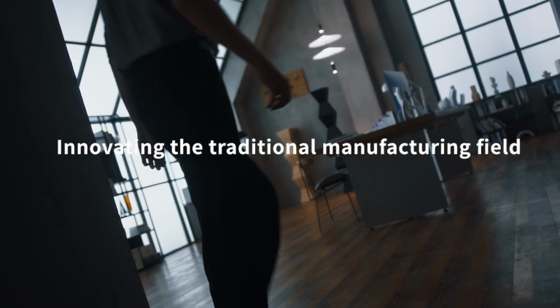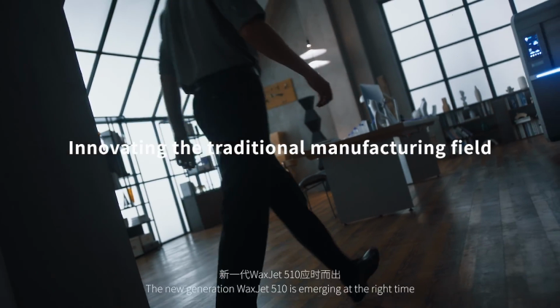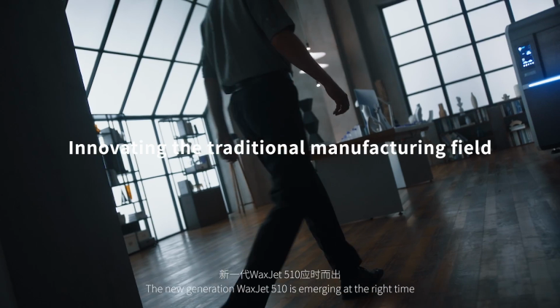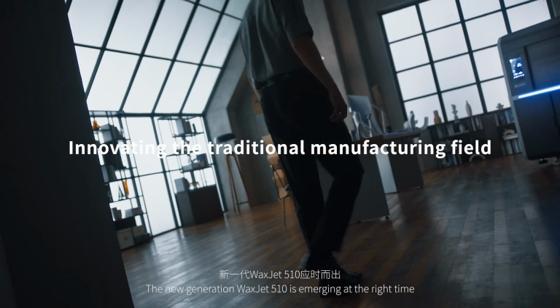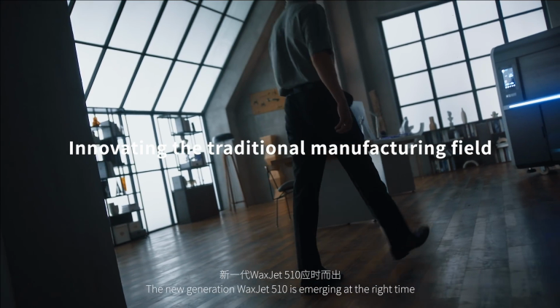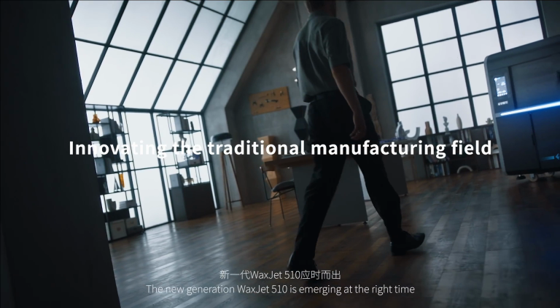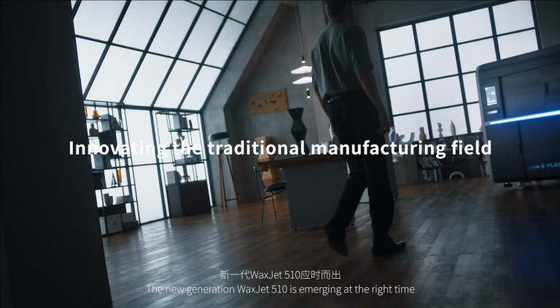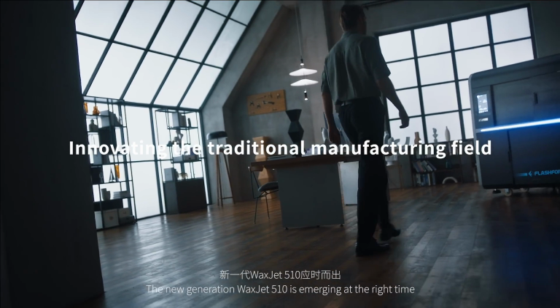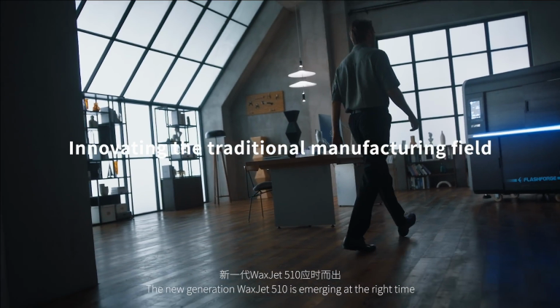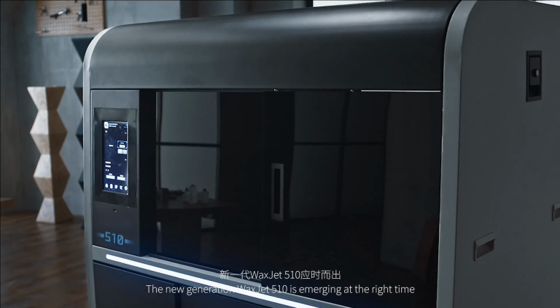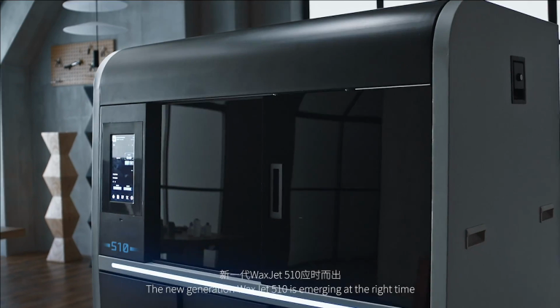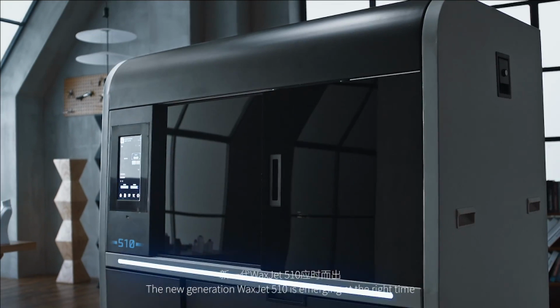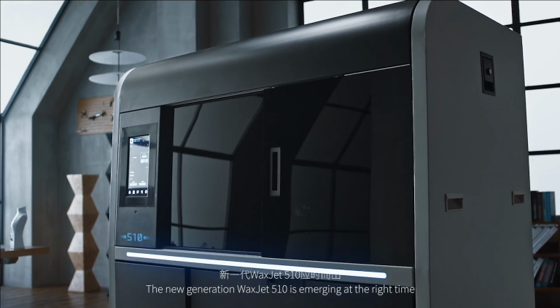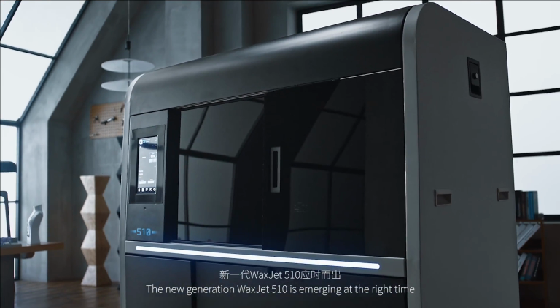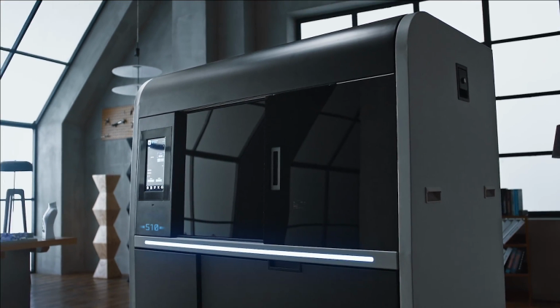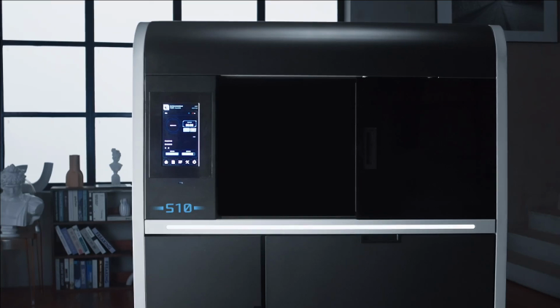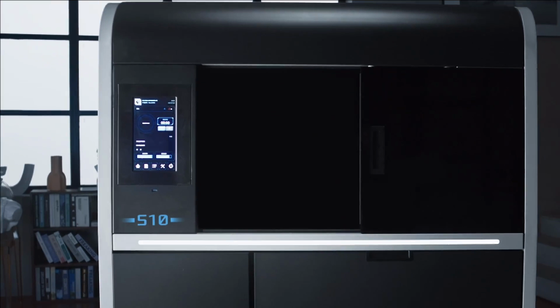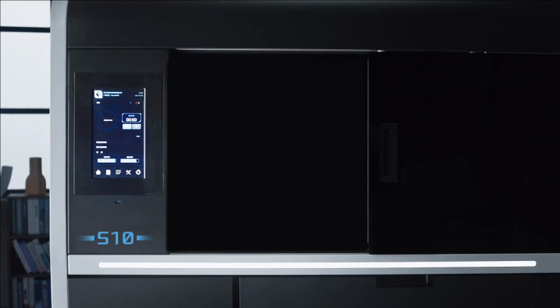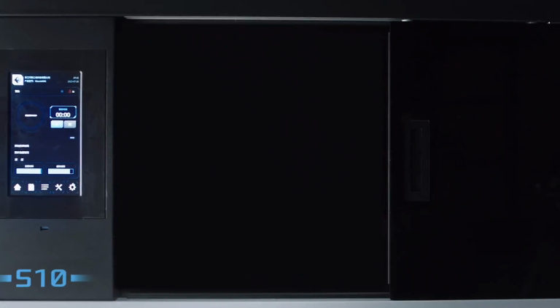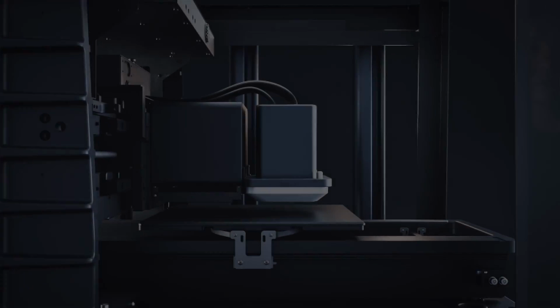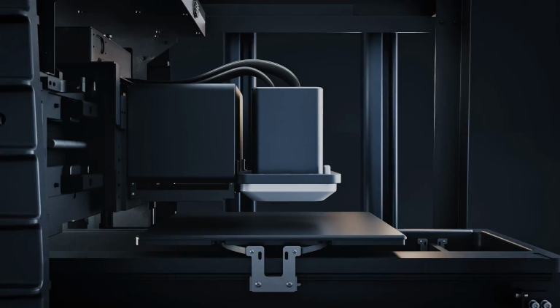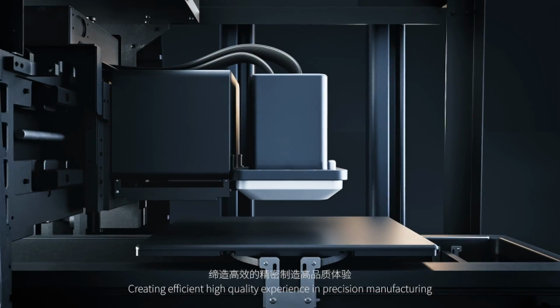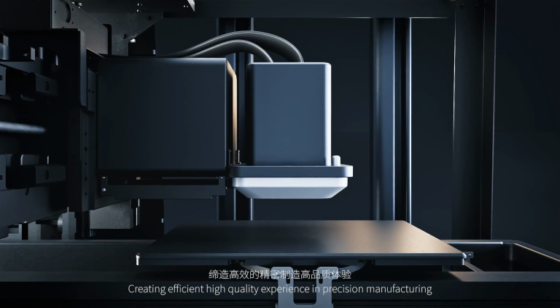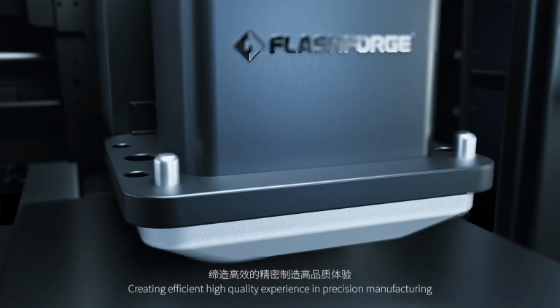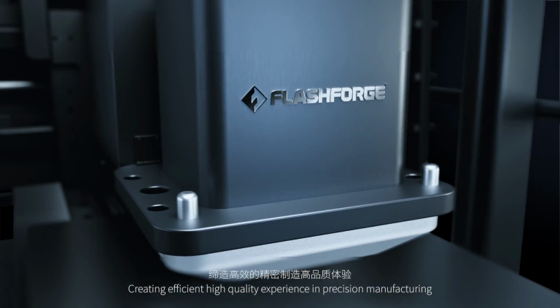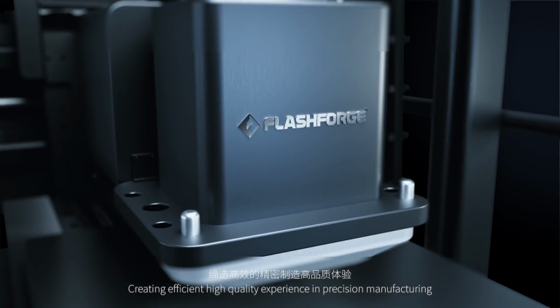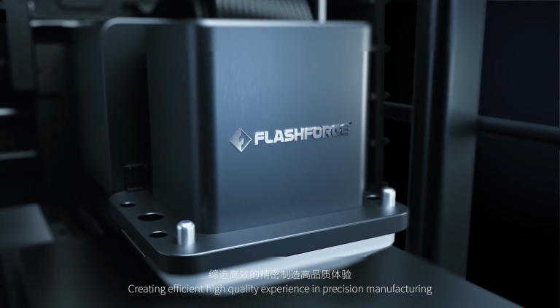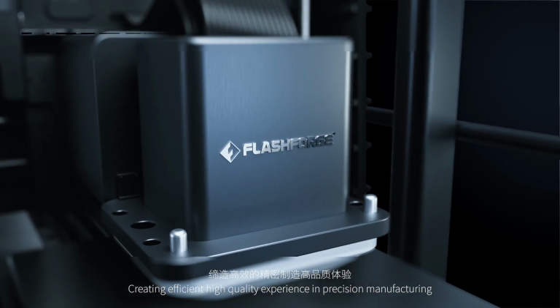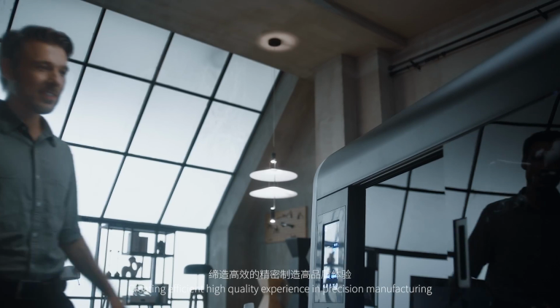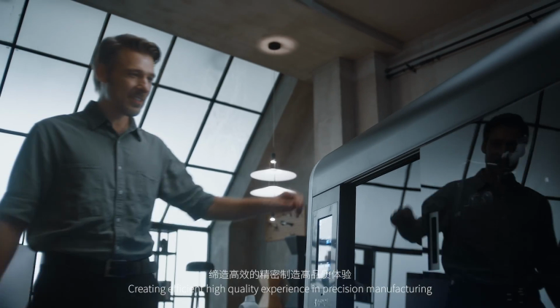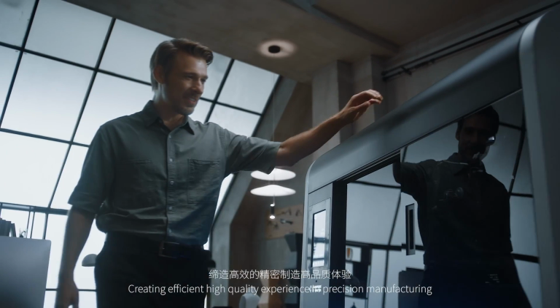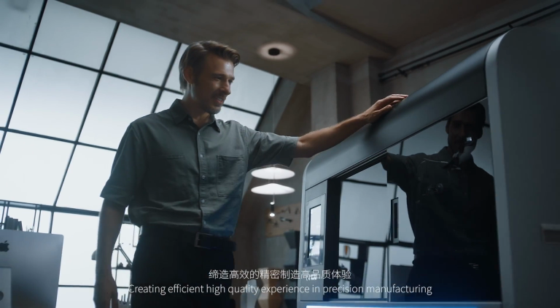The new generation WaxJet 510 is emerging at the right time, creating an efficient, high-quality experience in precision manufacturing.